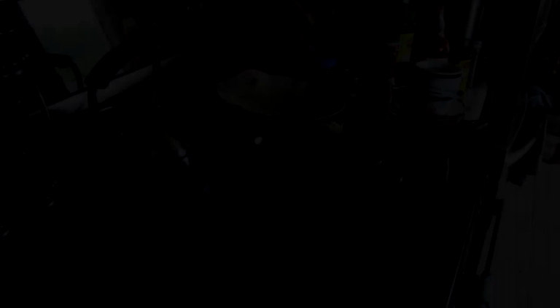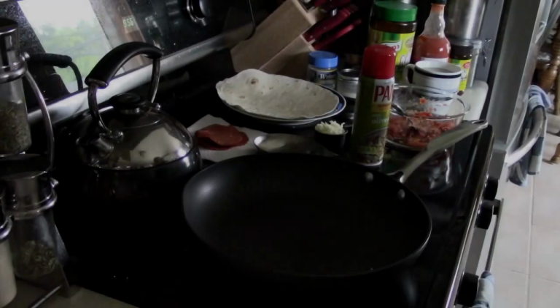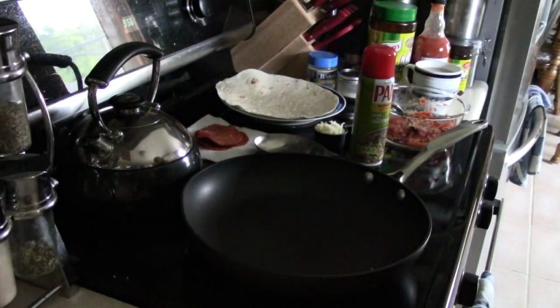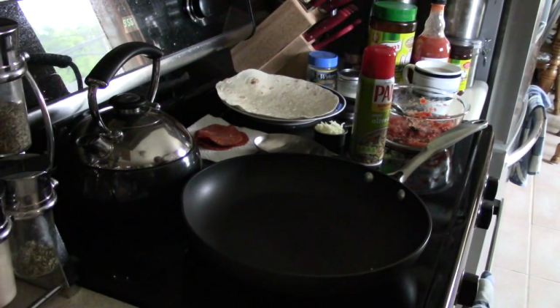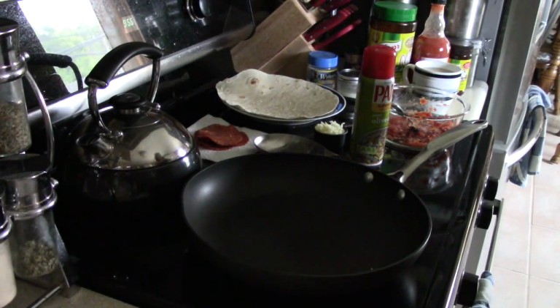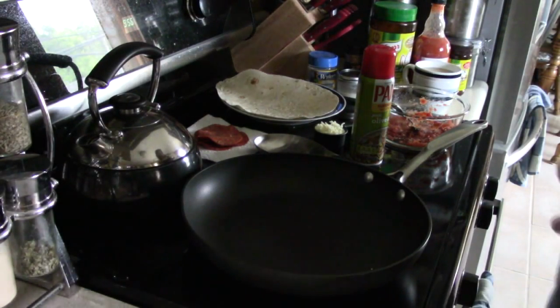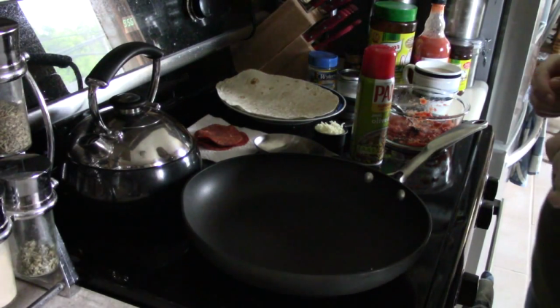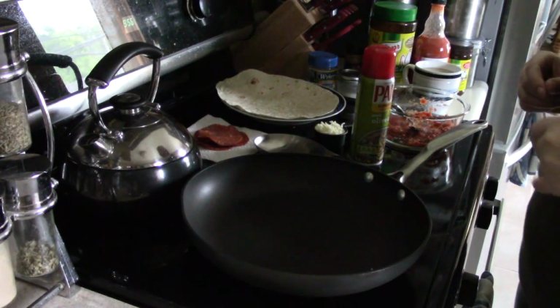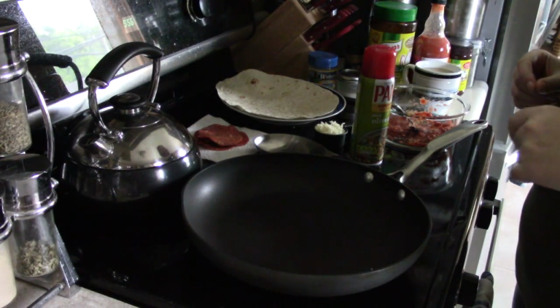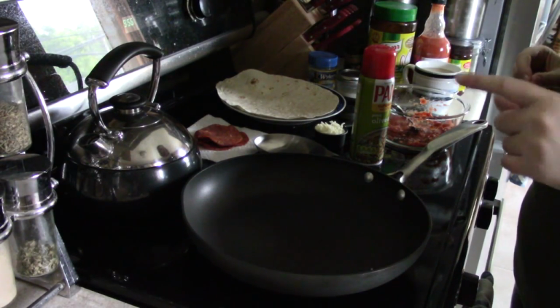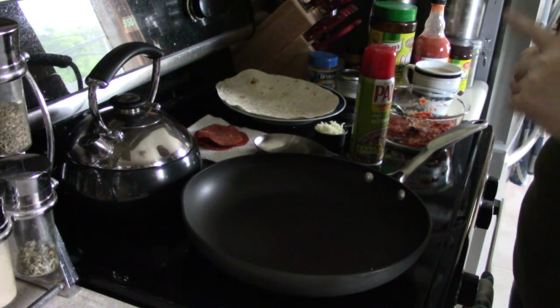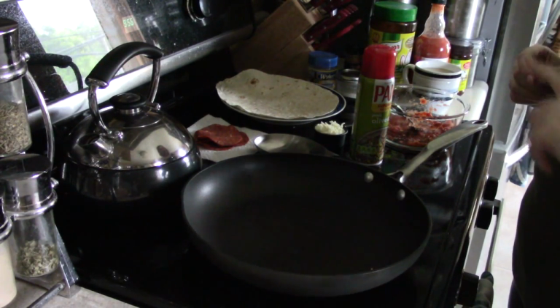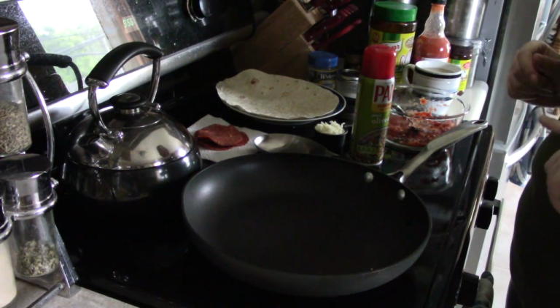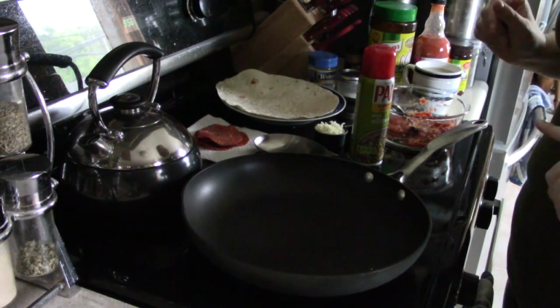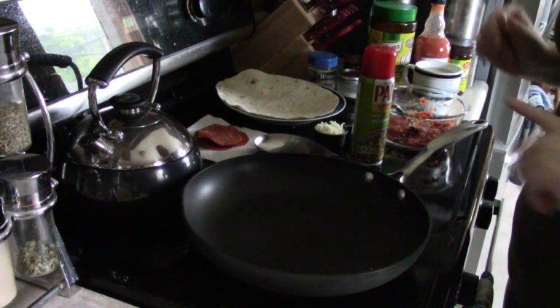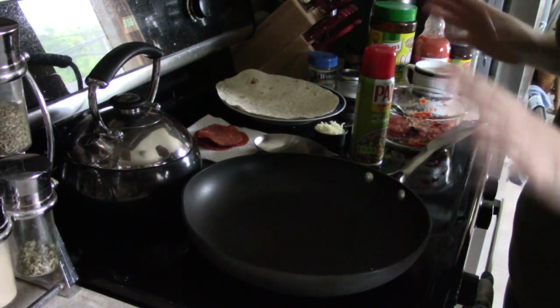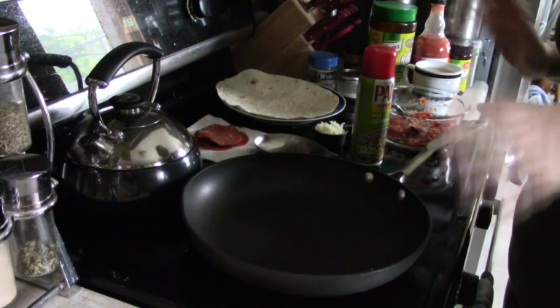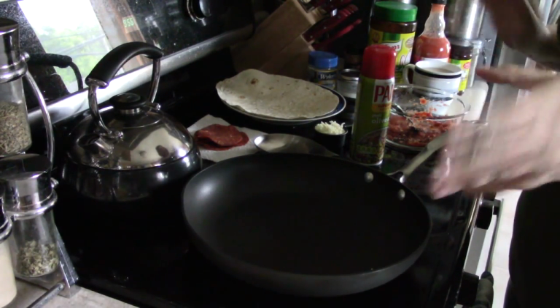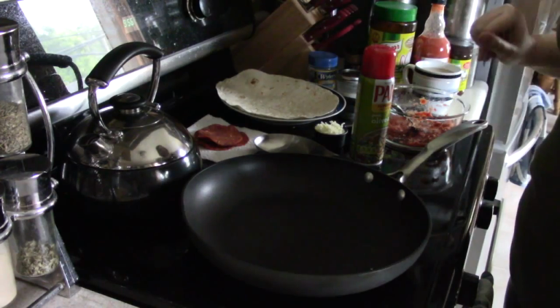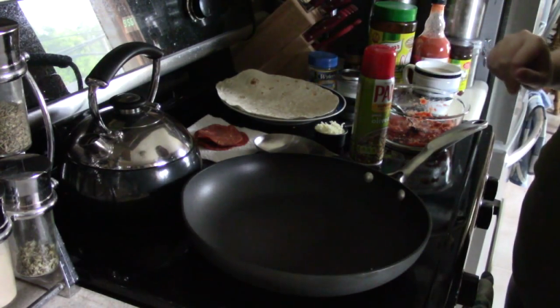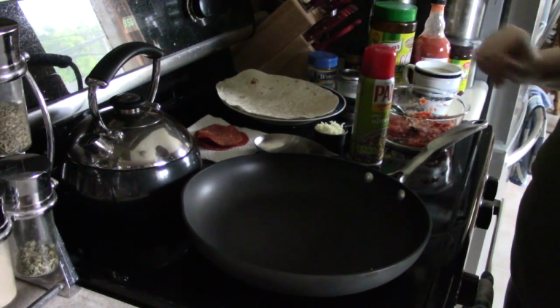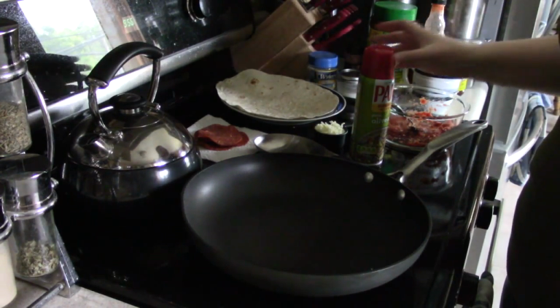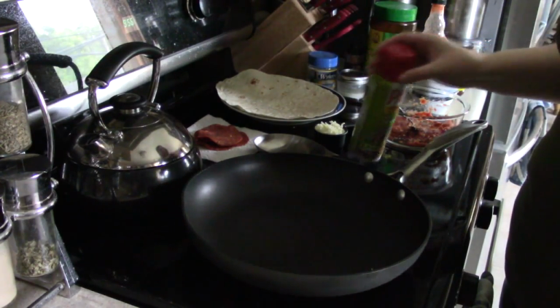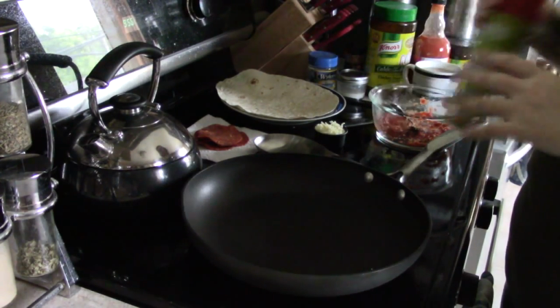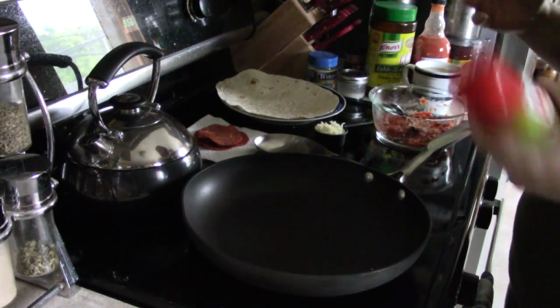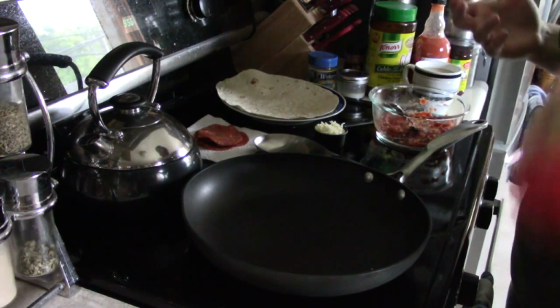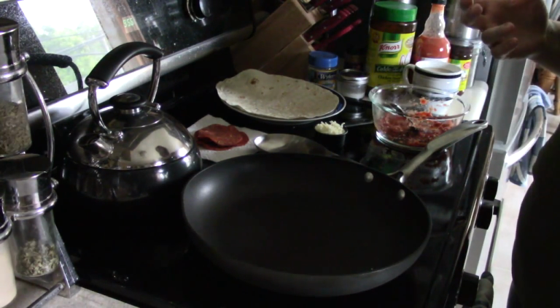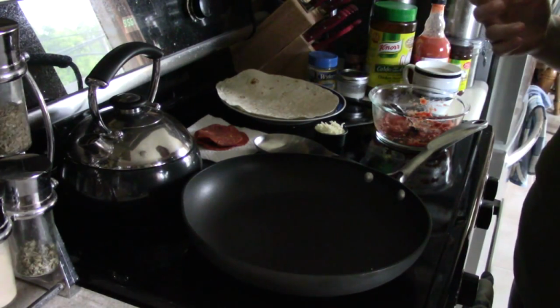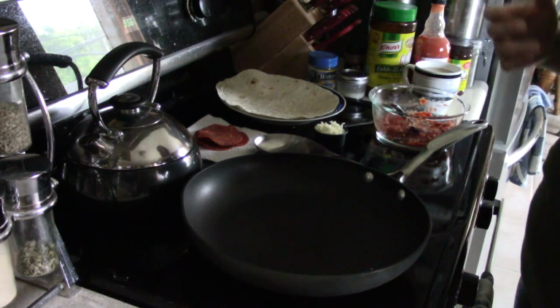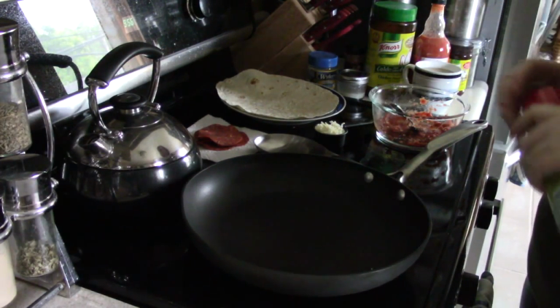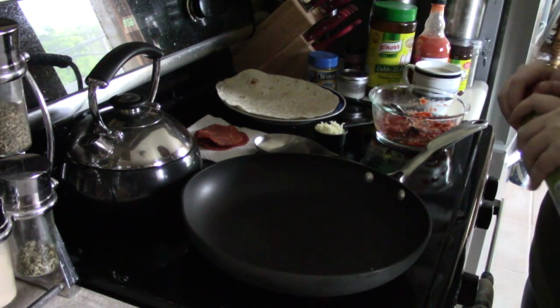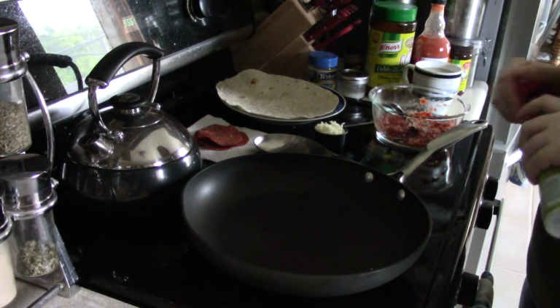Hello everyone! Today we are making tortilla pizzas. They're pretty easy, pretty straightforward. I just thought that I'd show you while I'm making it.